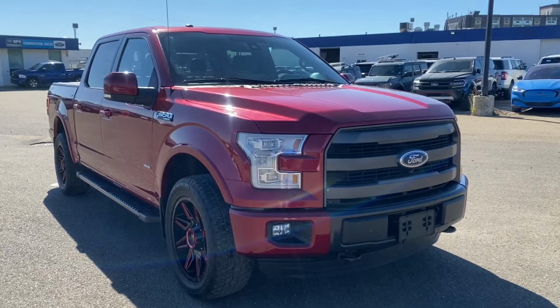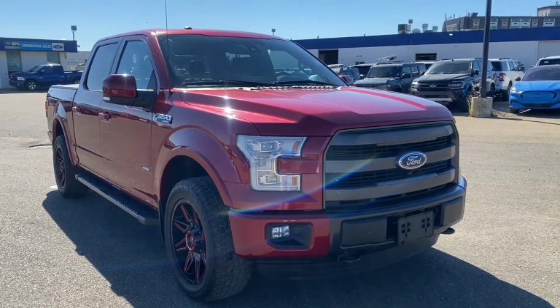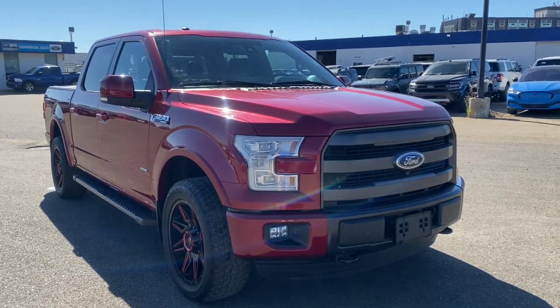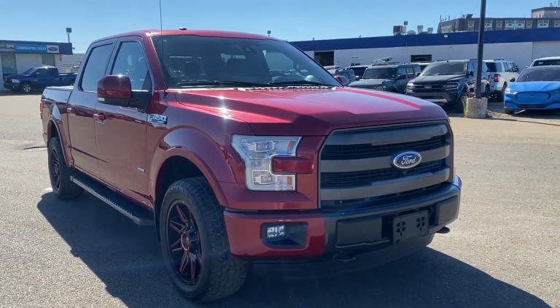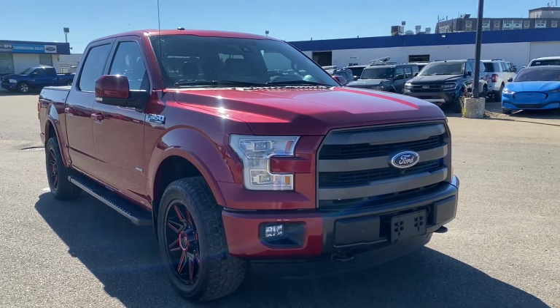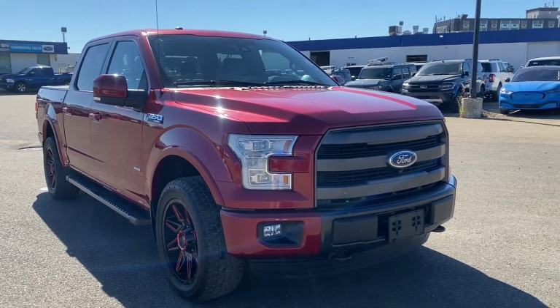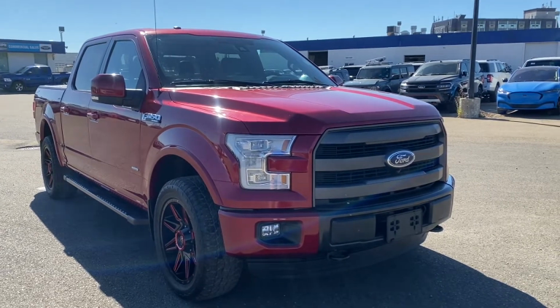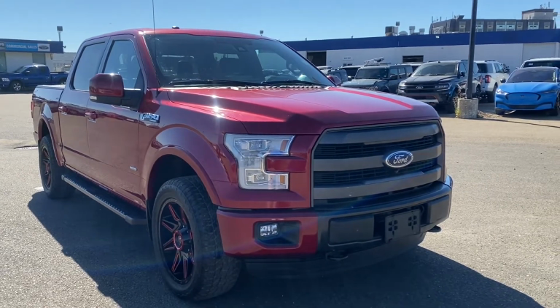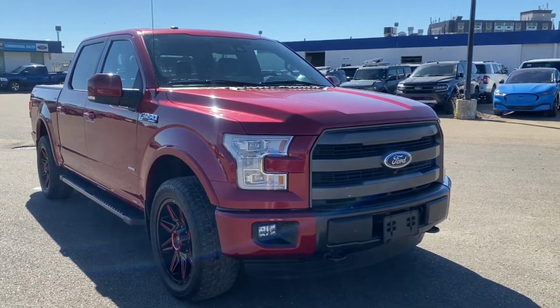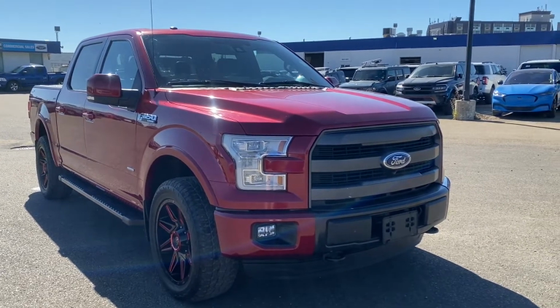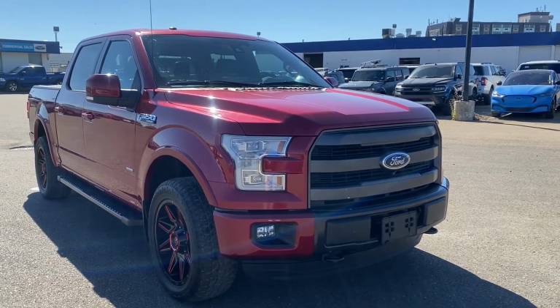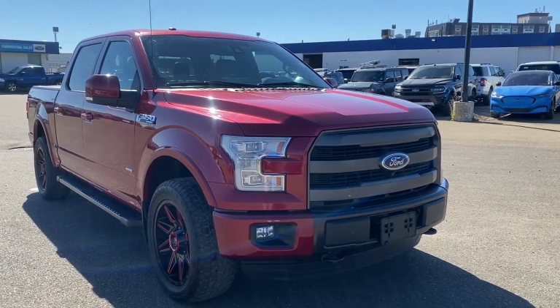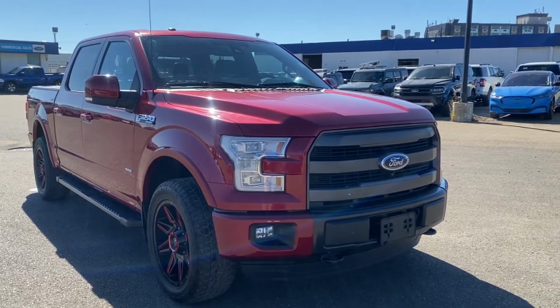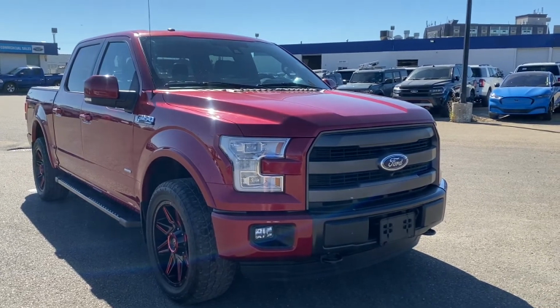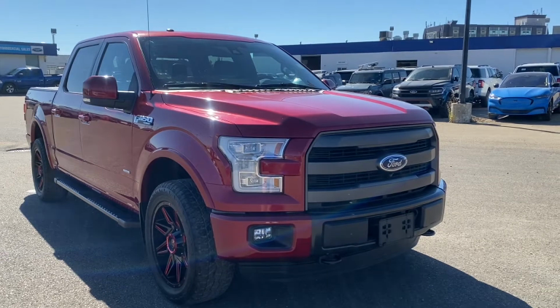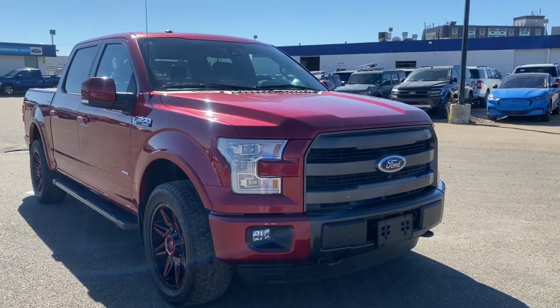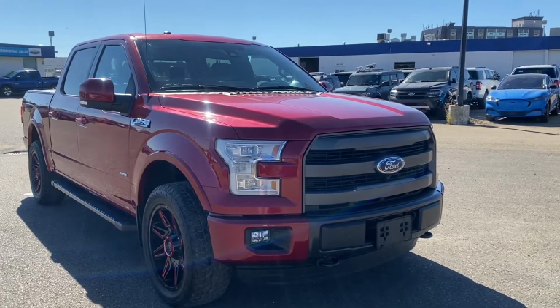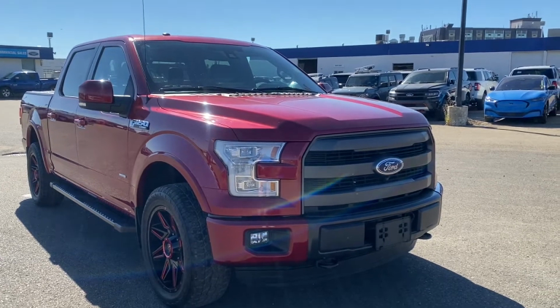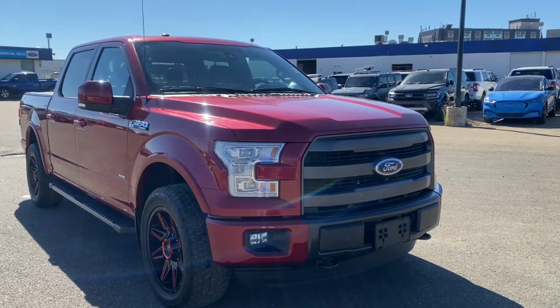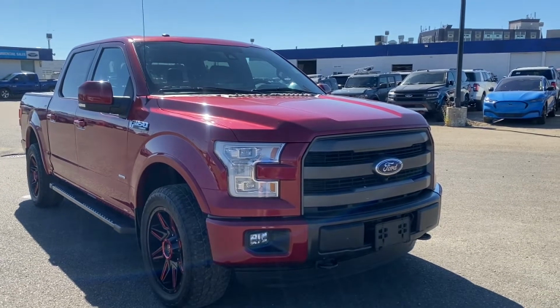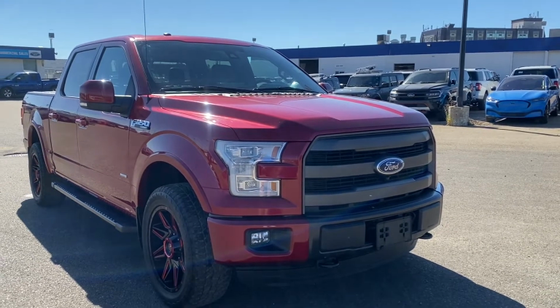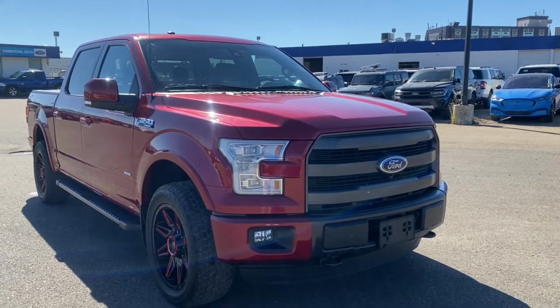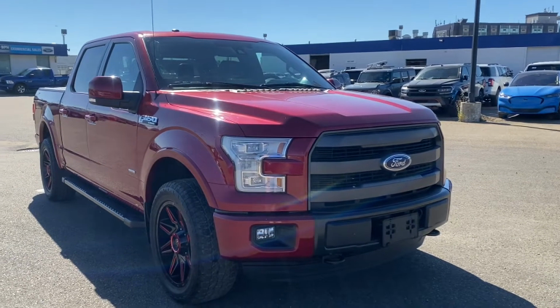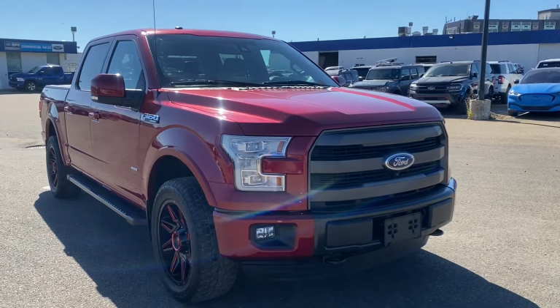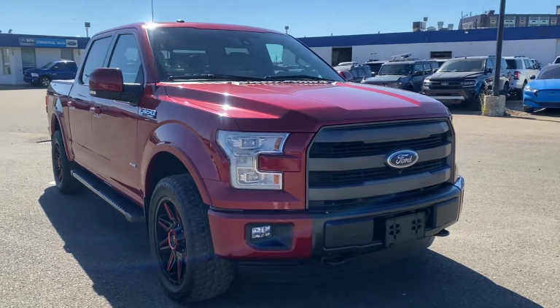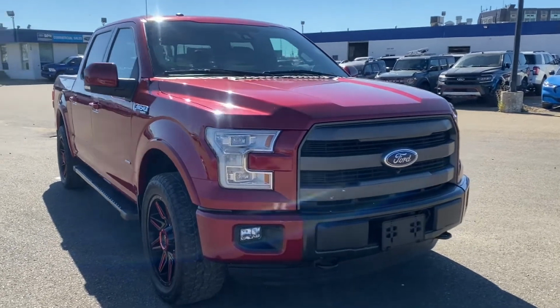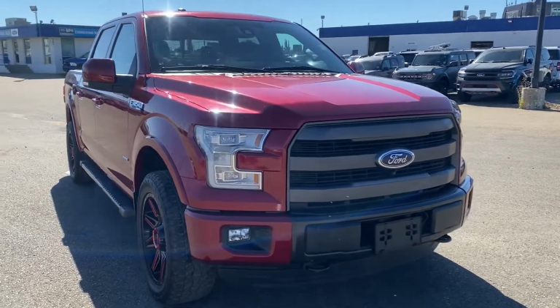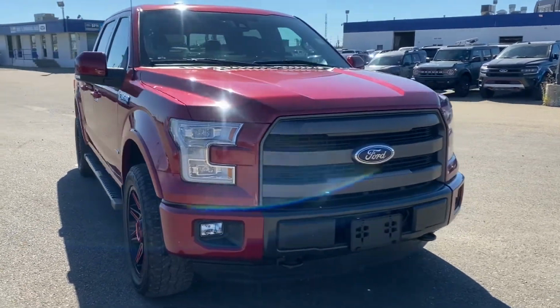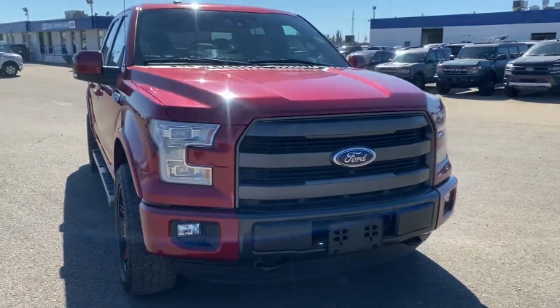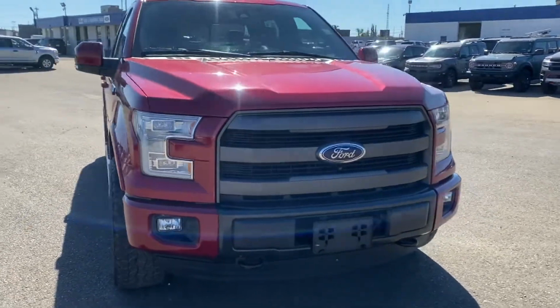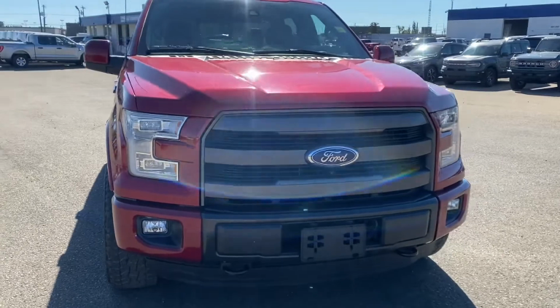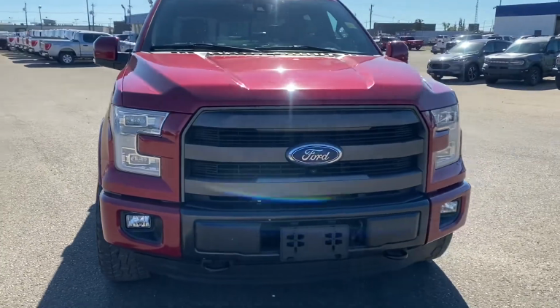Welcome to Freedom Ford. Today we have a ruby red metallic 2015 F-150 Lariat 4x4 with a 3.5 liter V6 six-speed automatic engine.